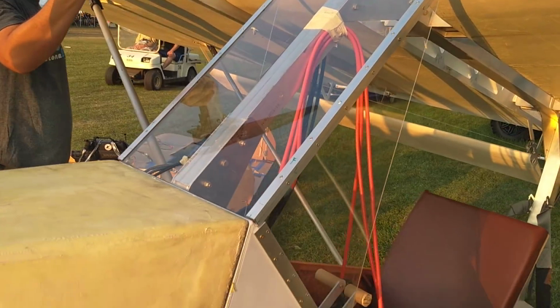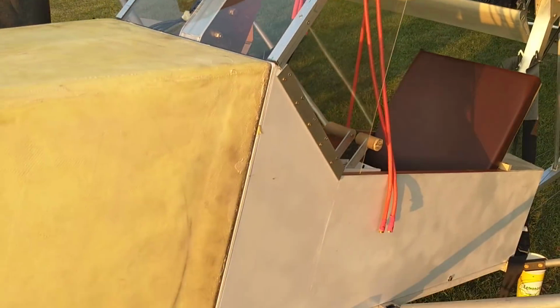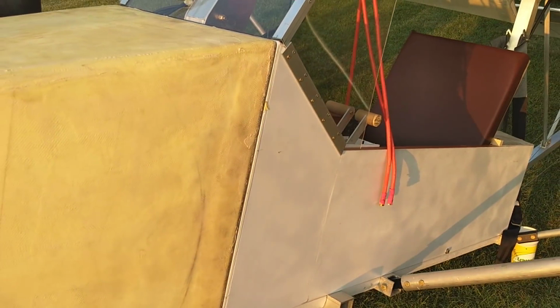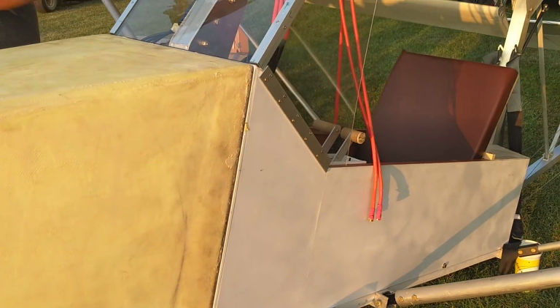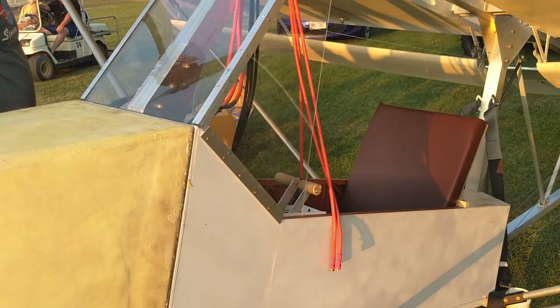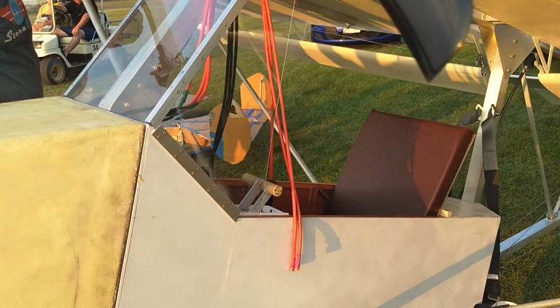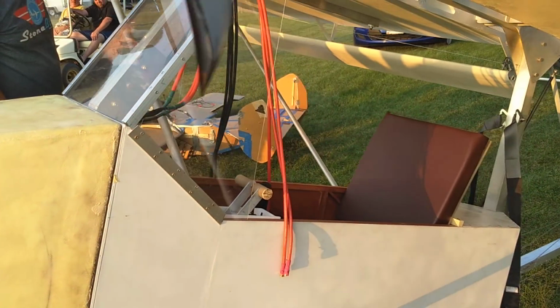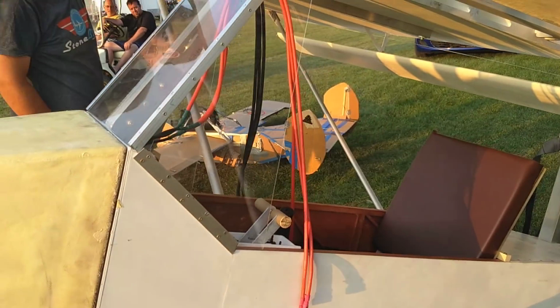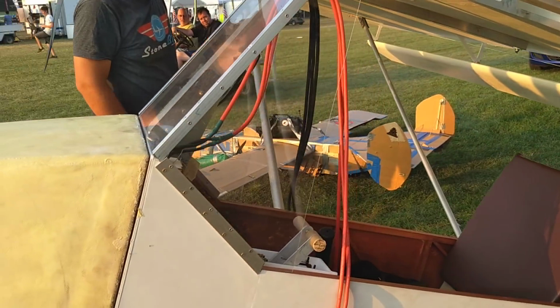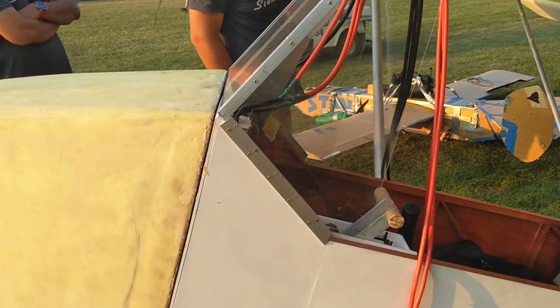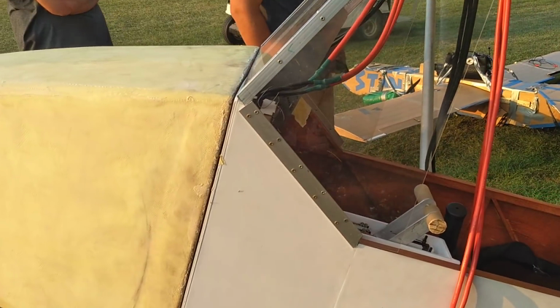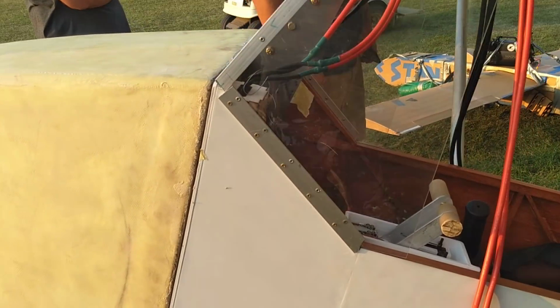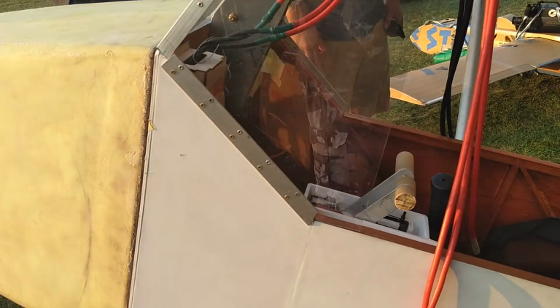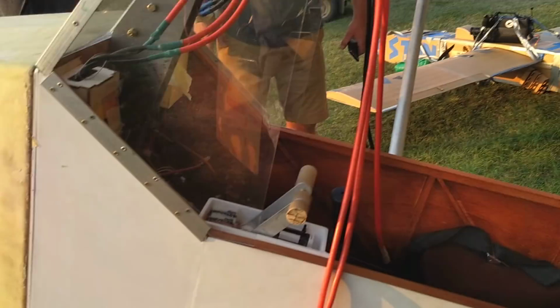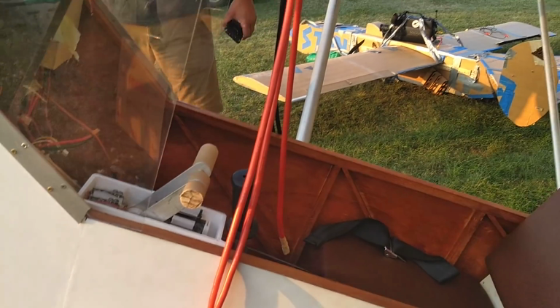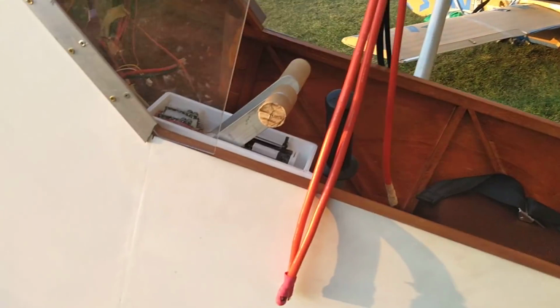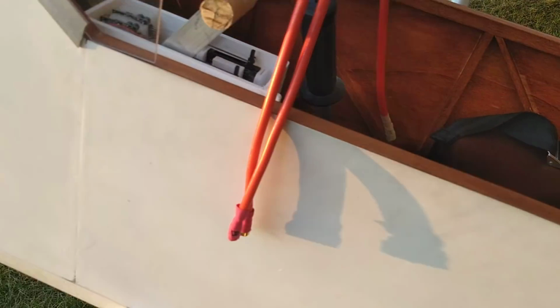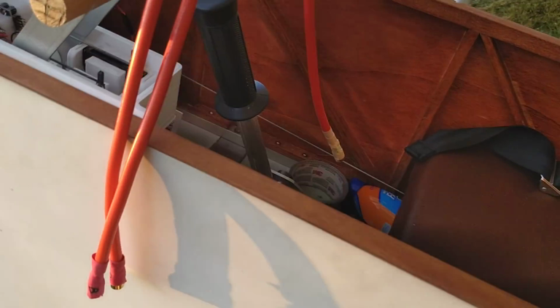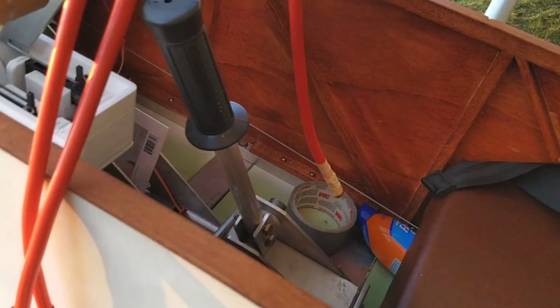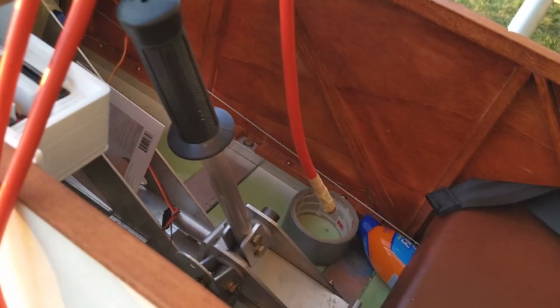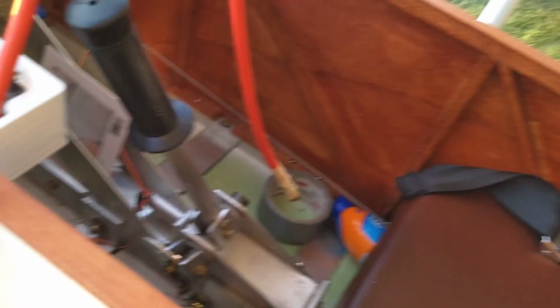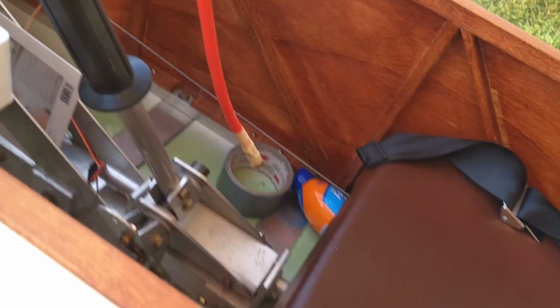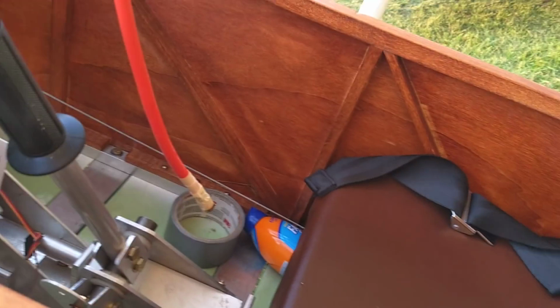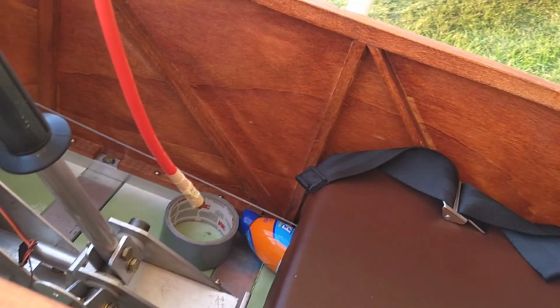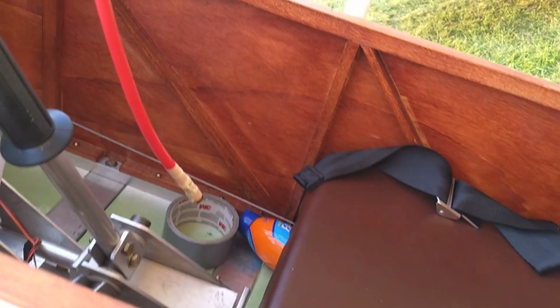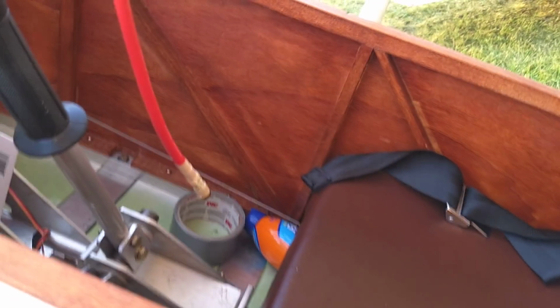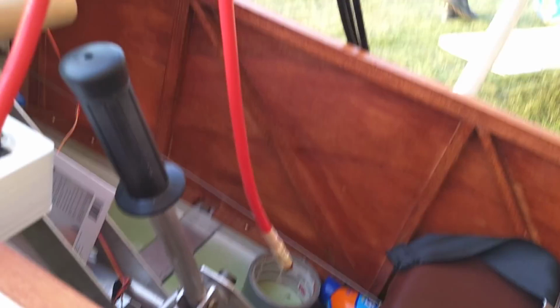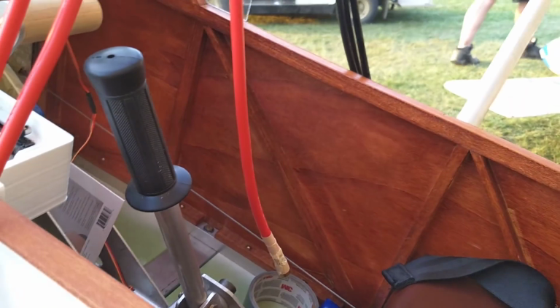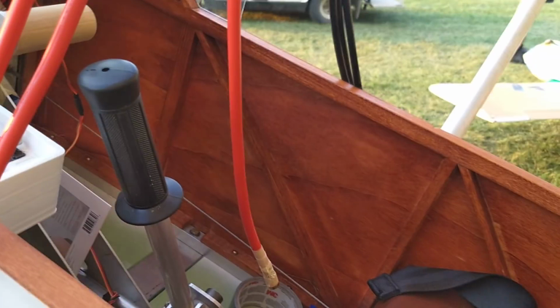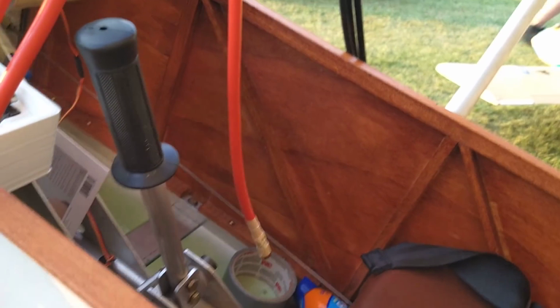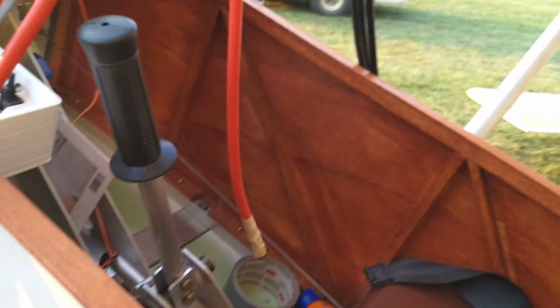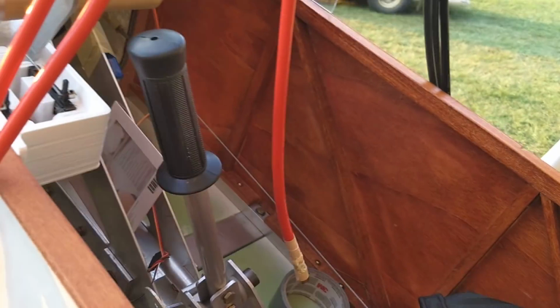I think I heard somebody say yesterday he'd done taxiing trials — actually, he flew it yesterday for the first time. He said it's a little tail-heavy, so he's going to redo some stuff.